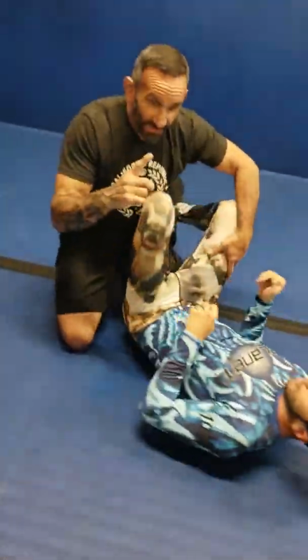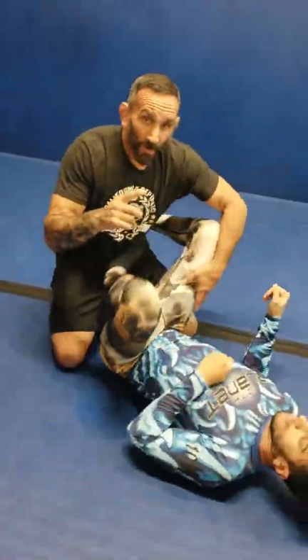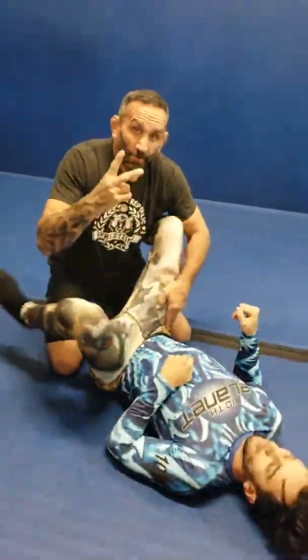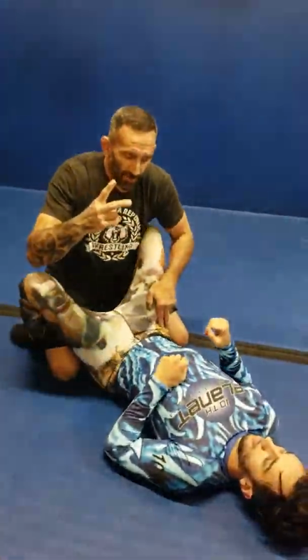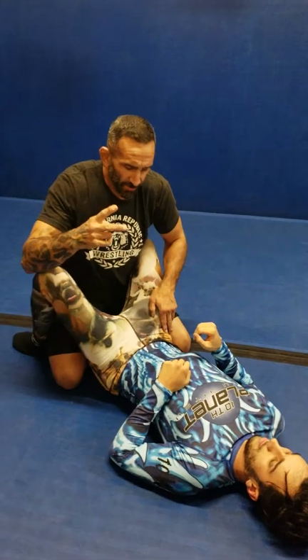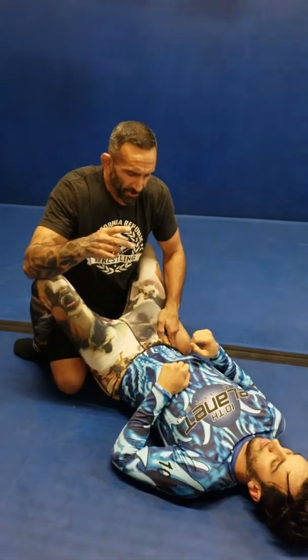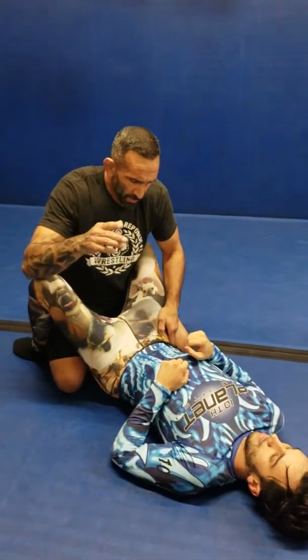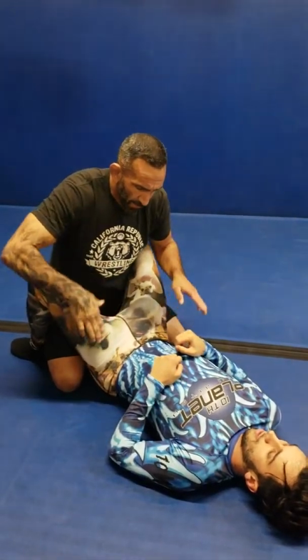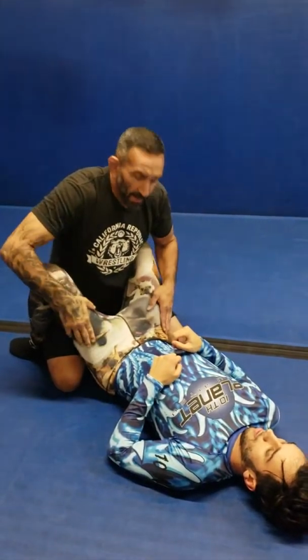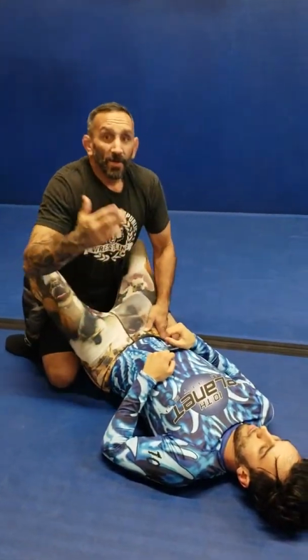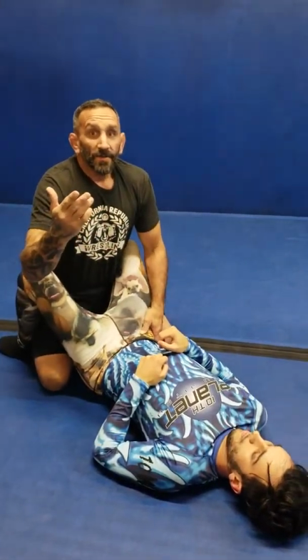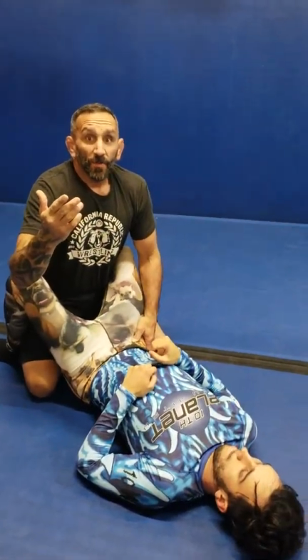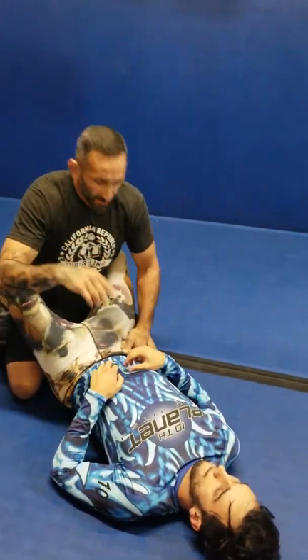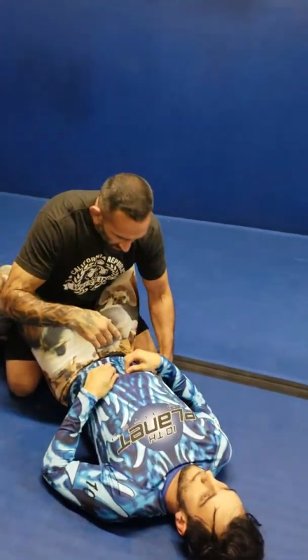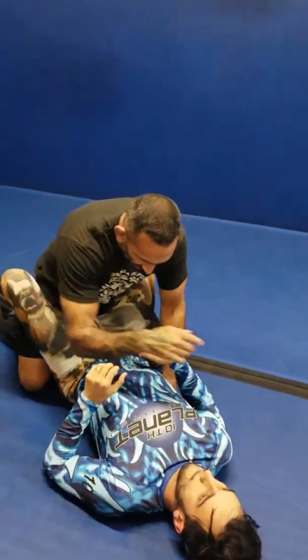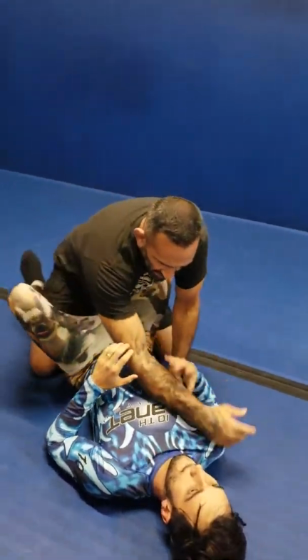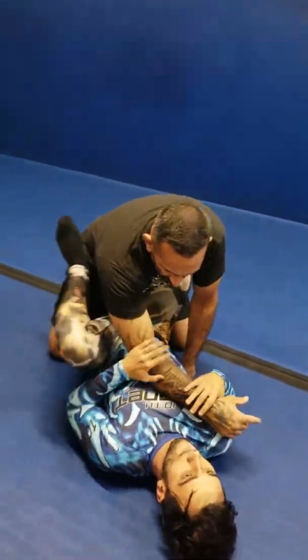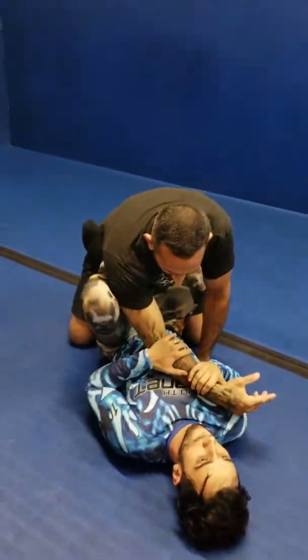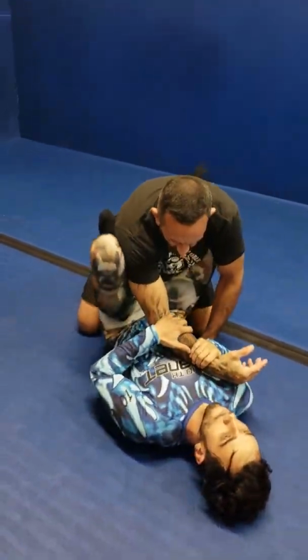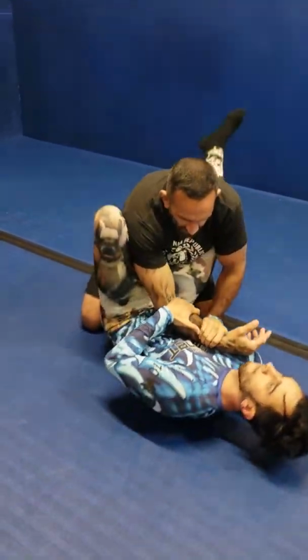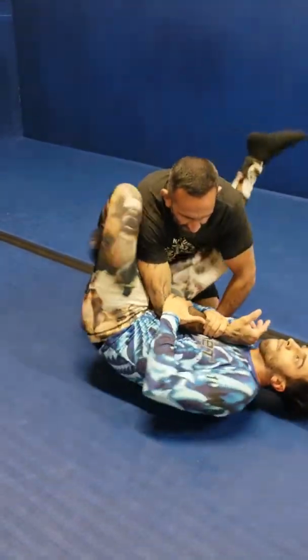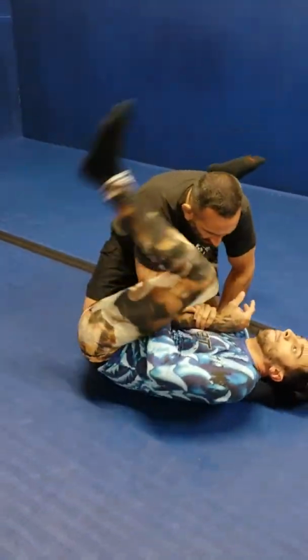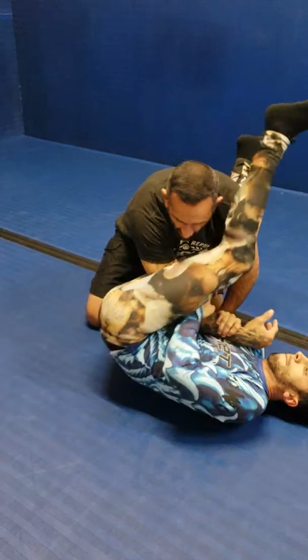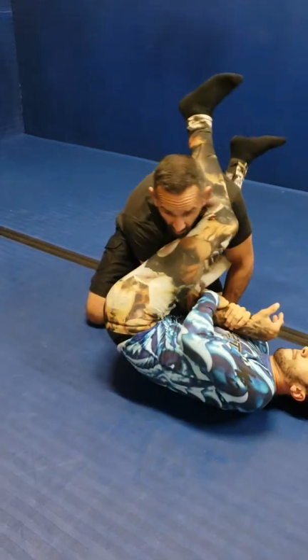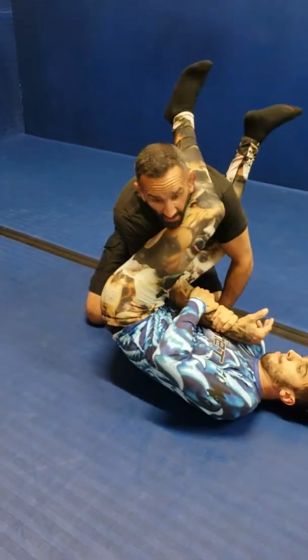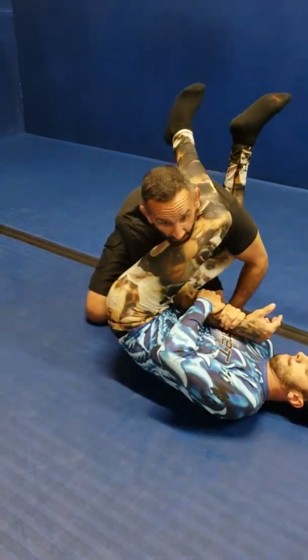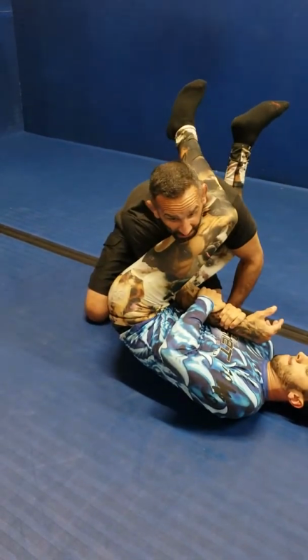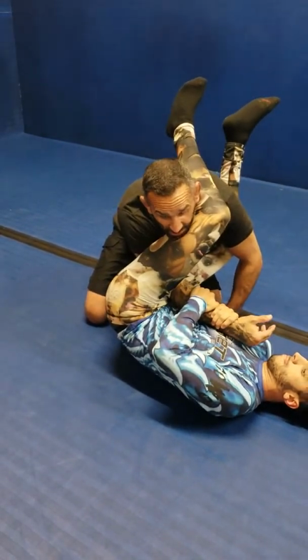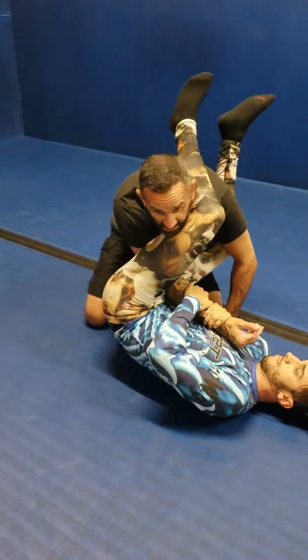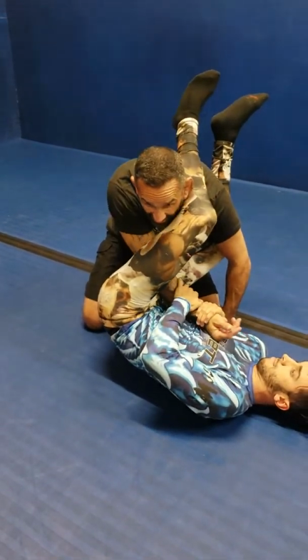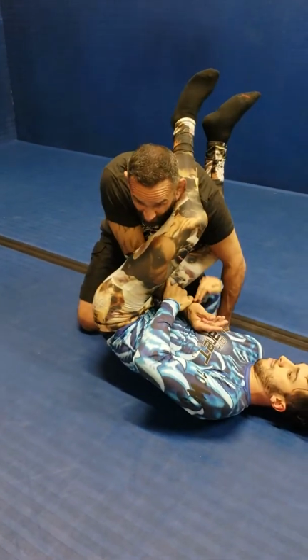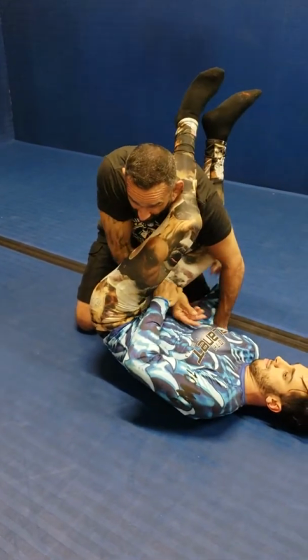Number one. Now we're going to go to number two — the omoplata. So I get stuck in the arm bar, I make pressure, I rip it out.